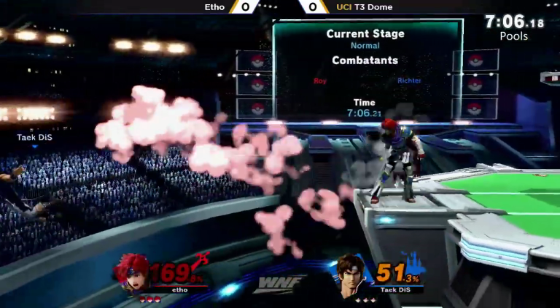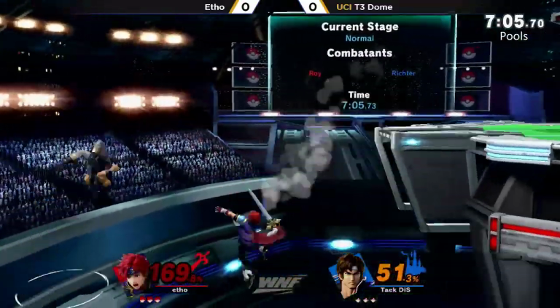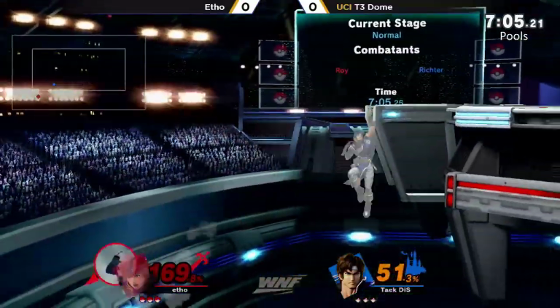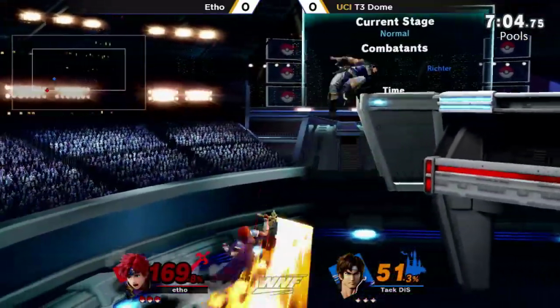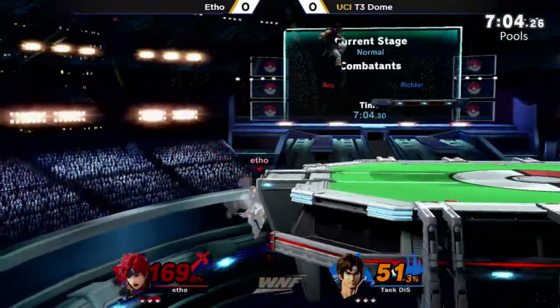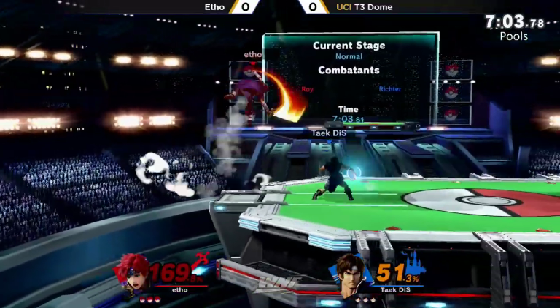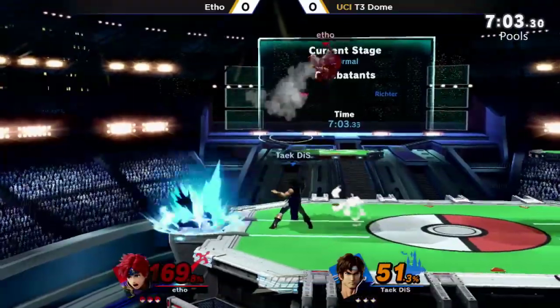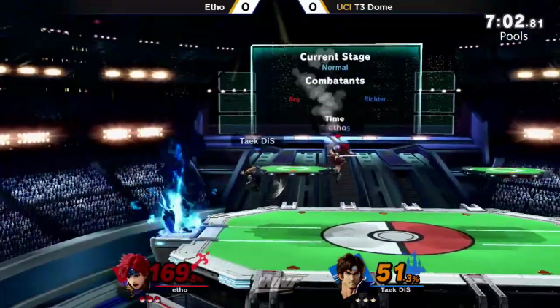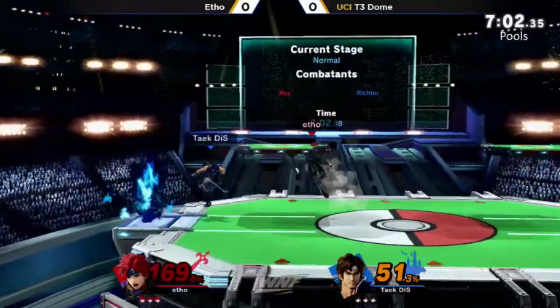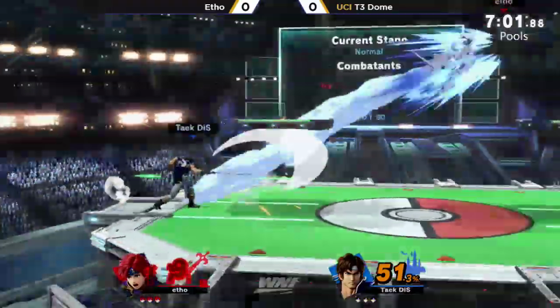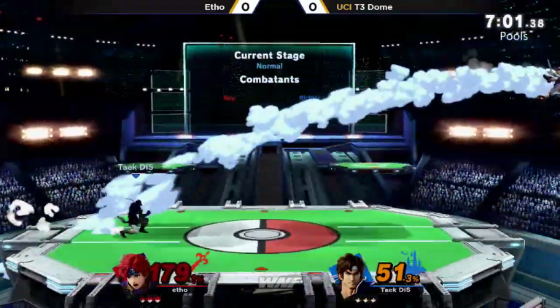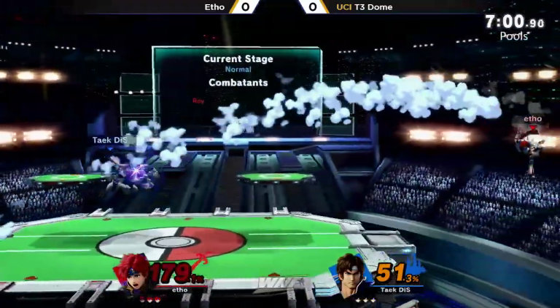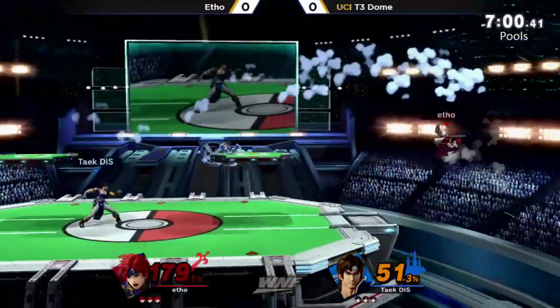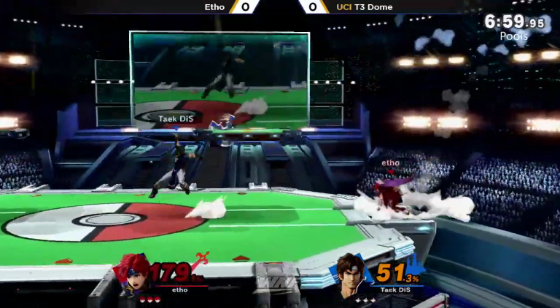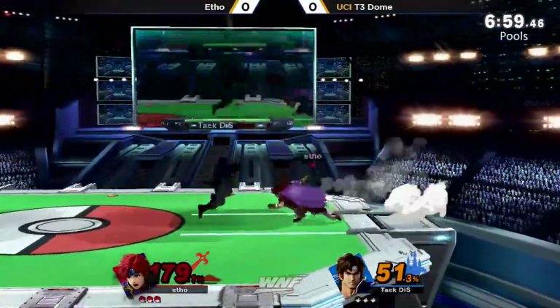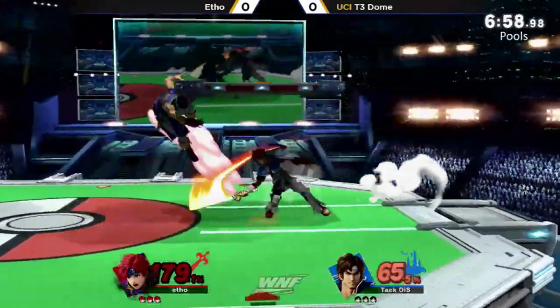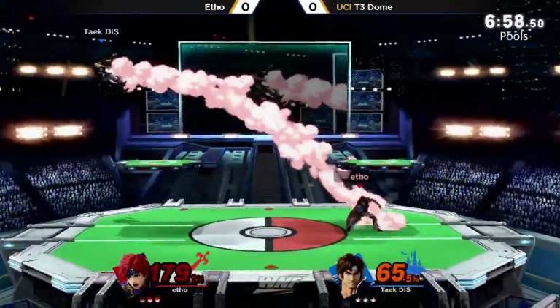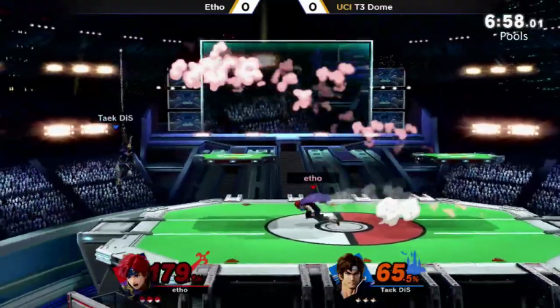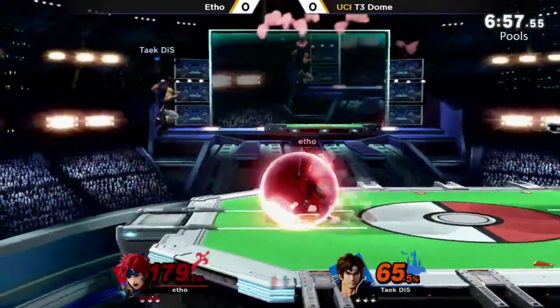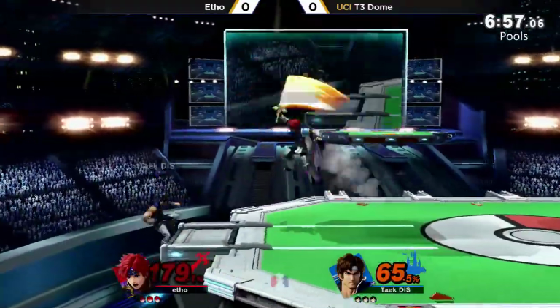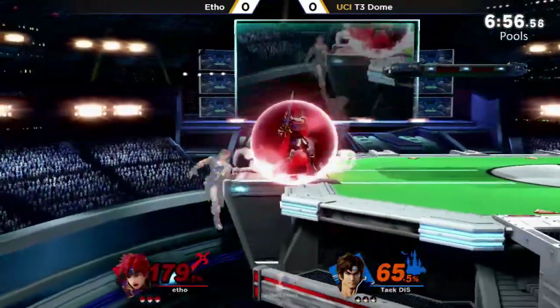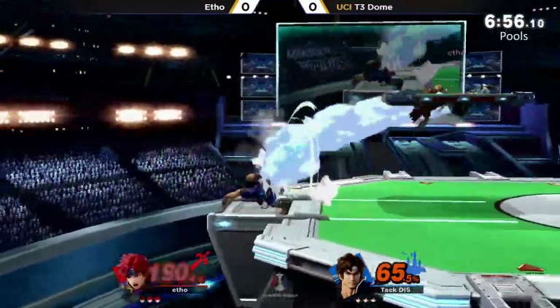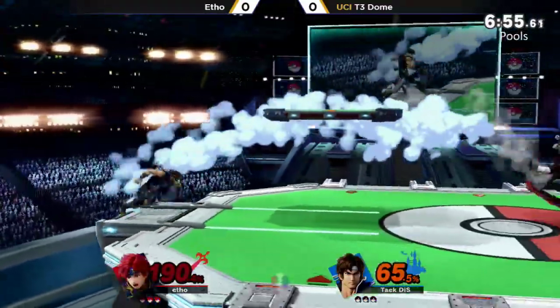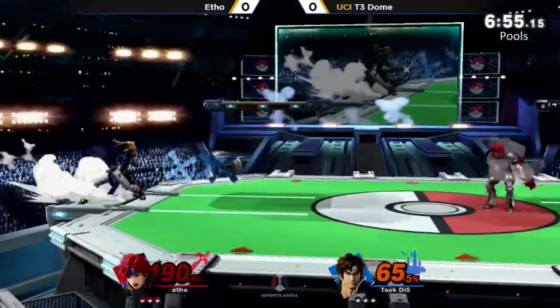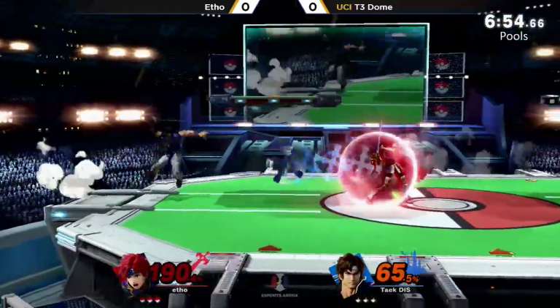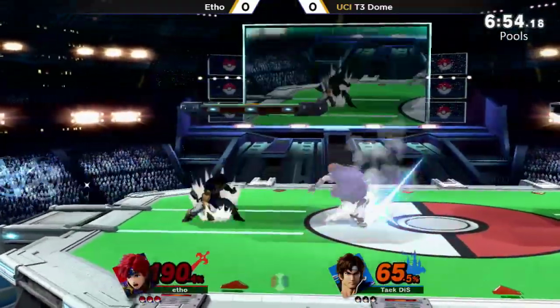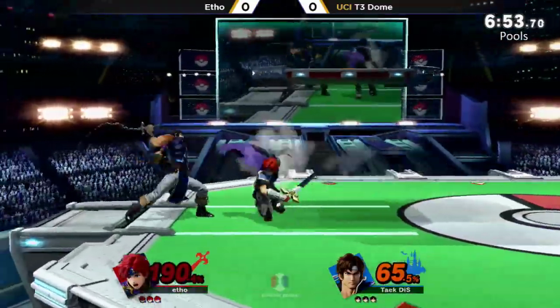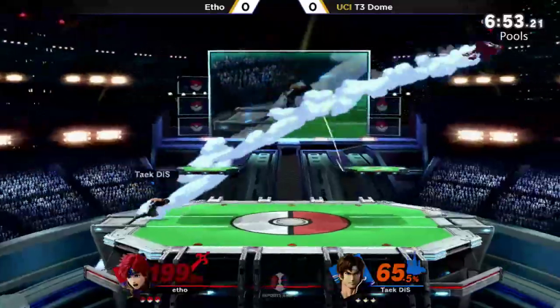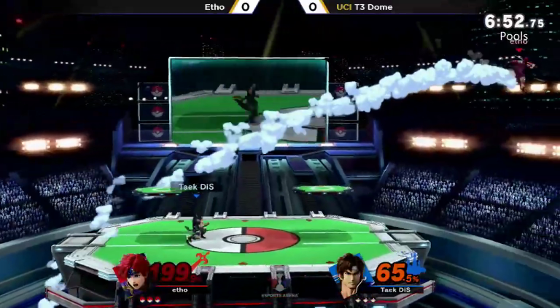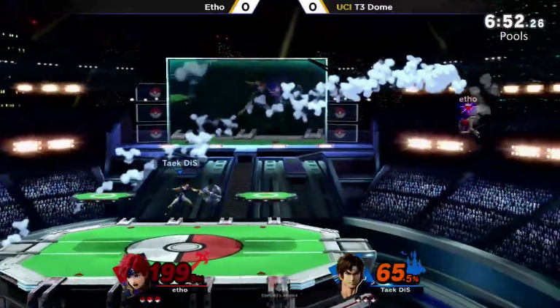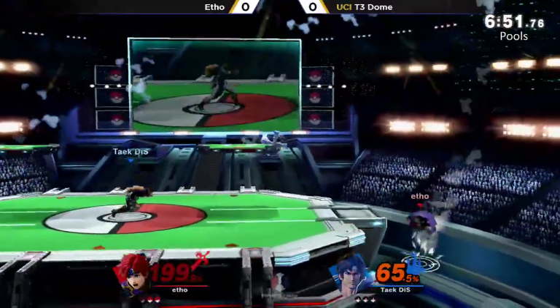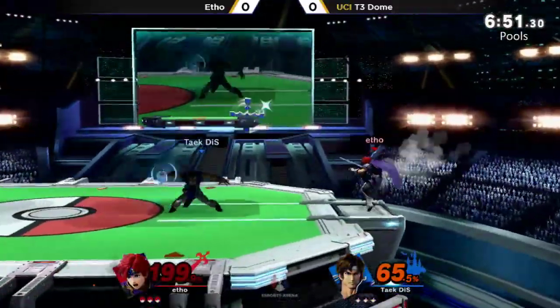I honestly feel that Richter and the Belmonts are going to become the new Robin of the game. It's a dash attack. T3 always has some superior frame data and speed in his actions.